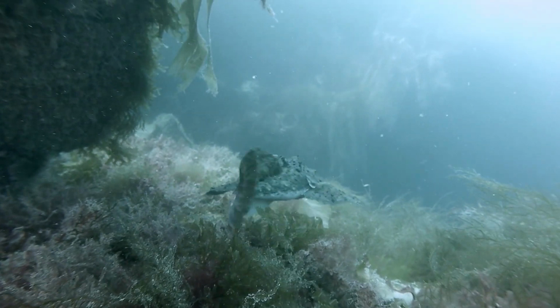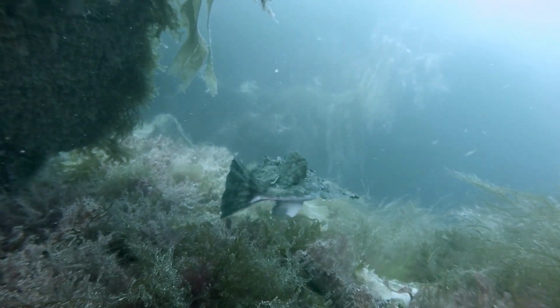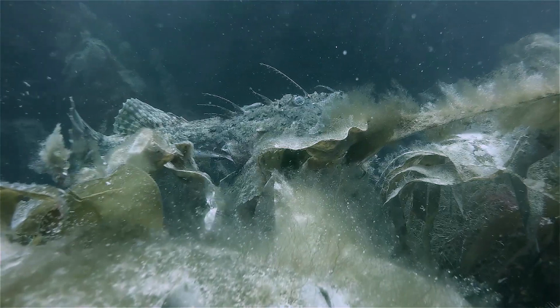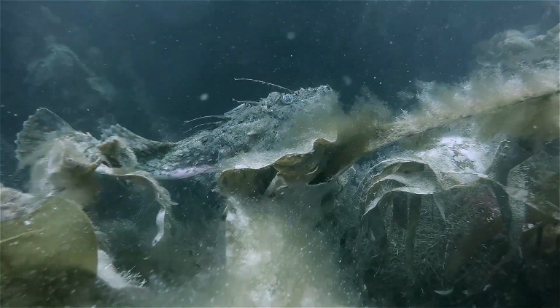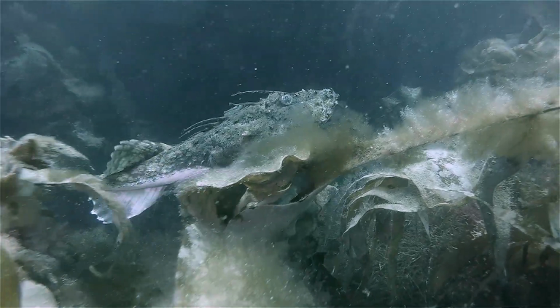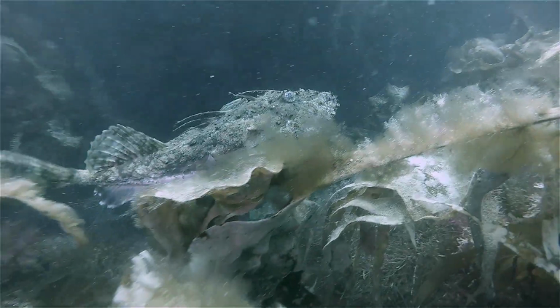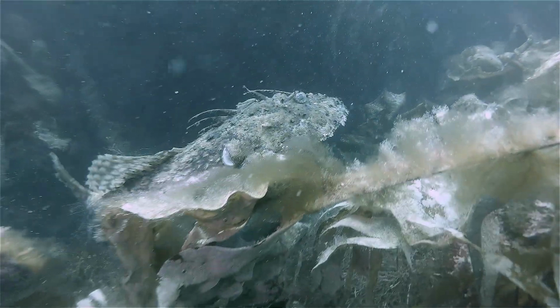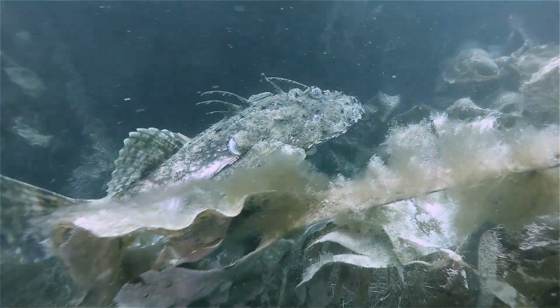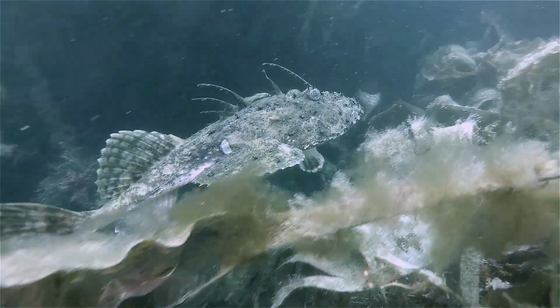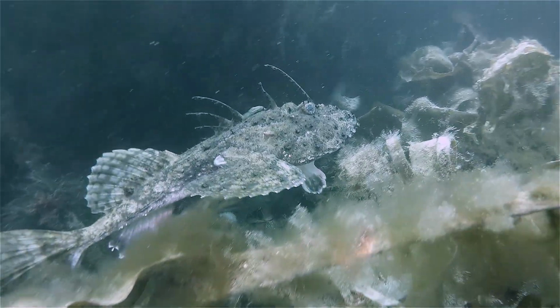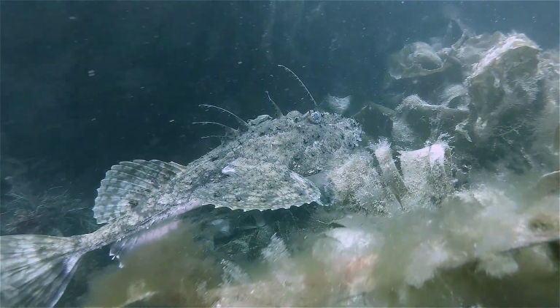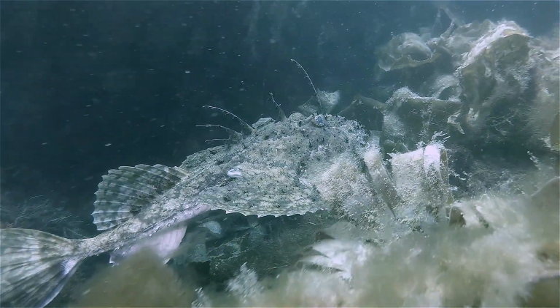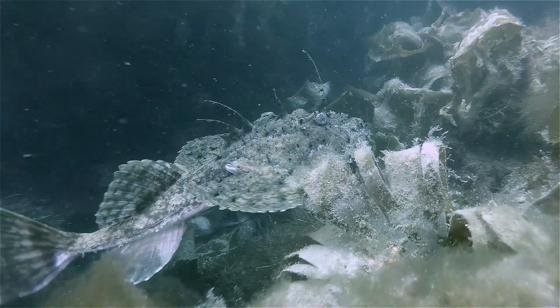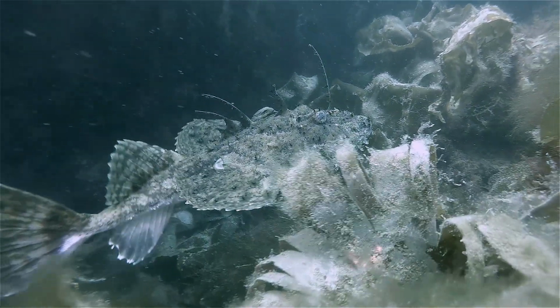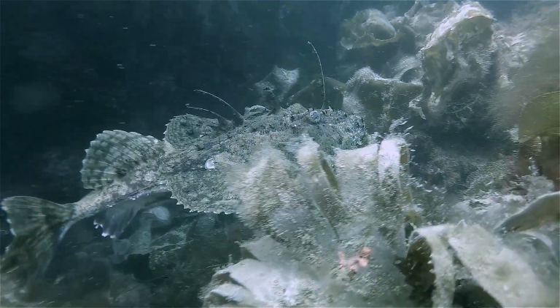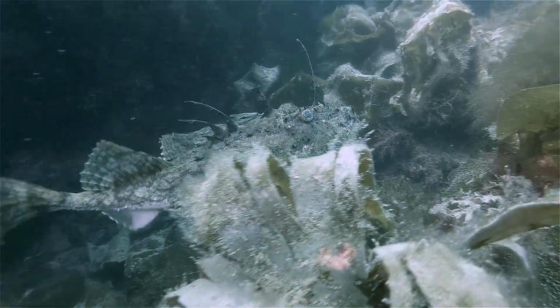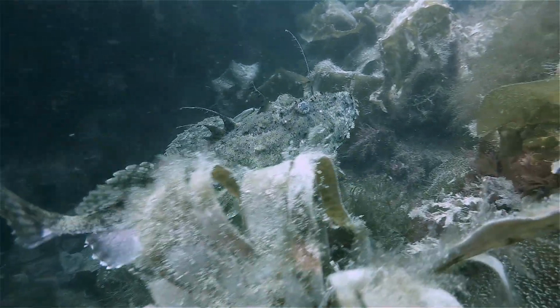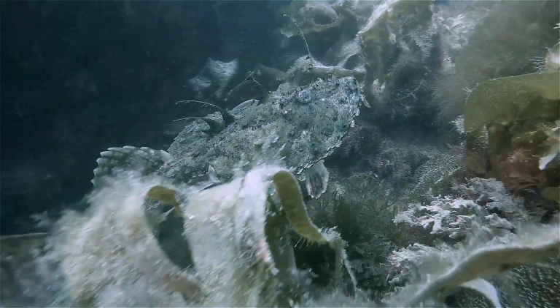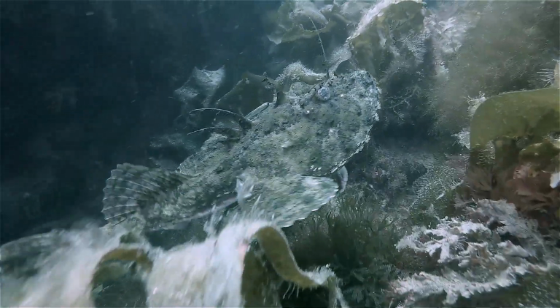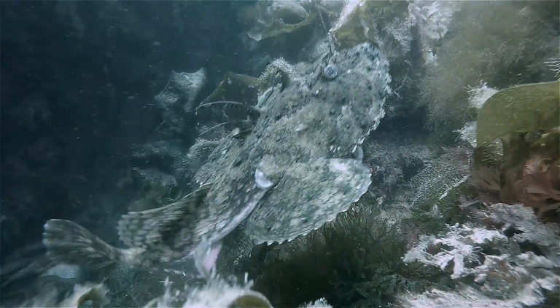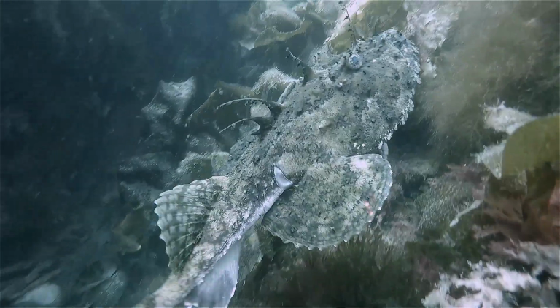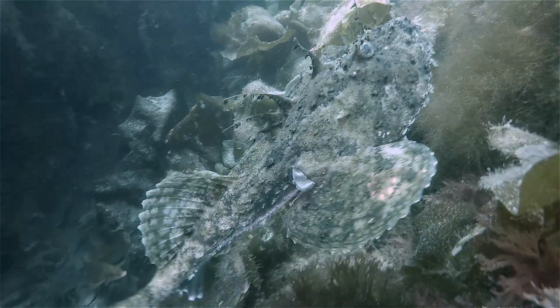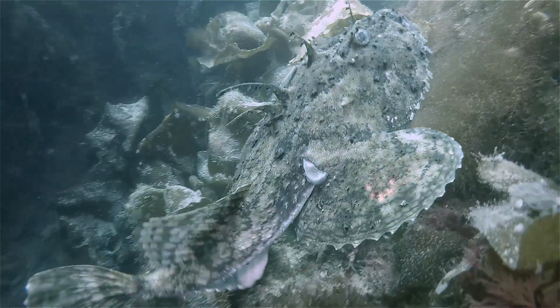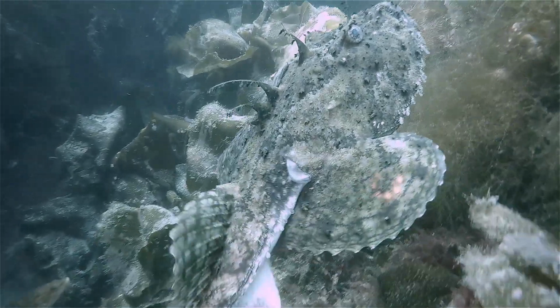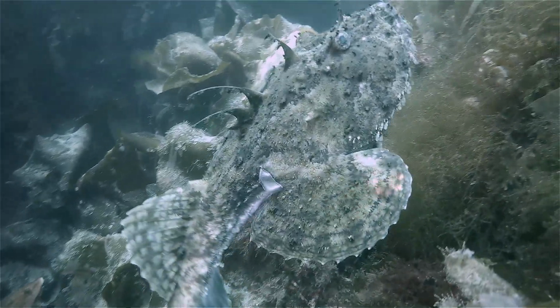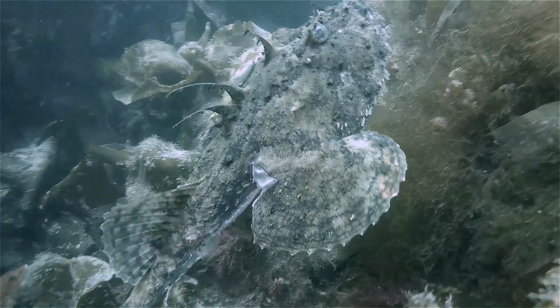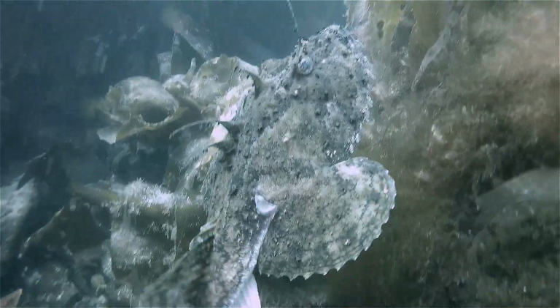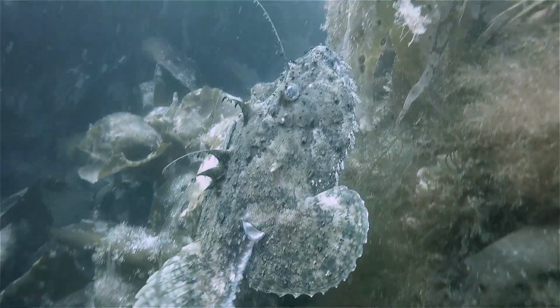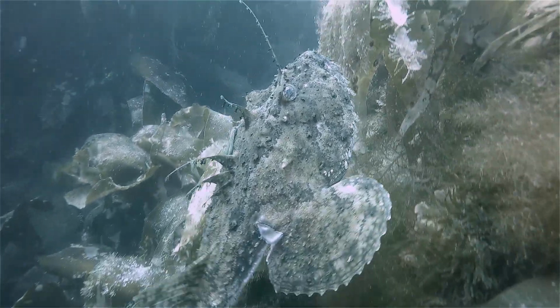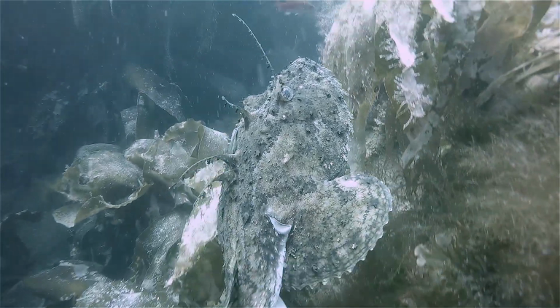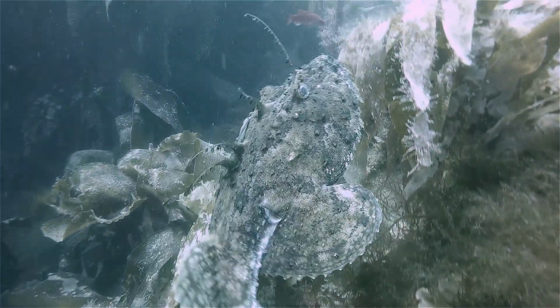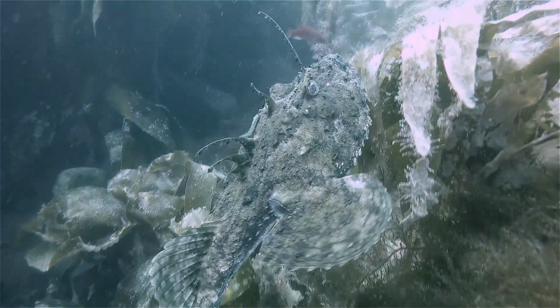It is then that the monkfish, with great speed, opens its mouth and a vacuum is formed, creating a flow of water into the mouth, taking the prey with it faster than the human eye can follow.